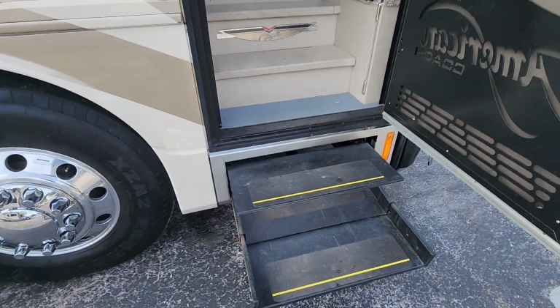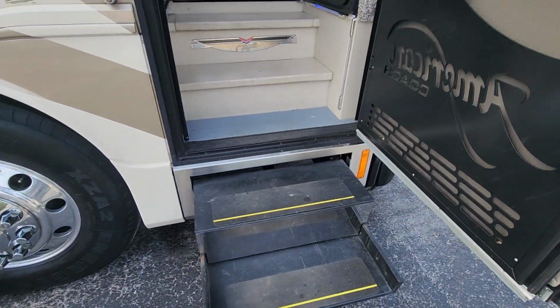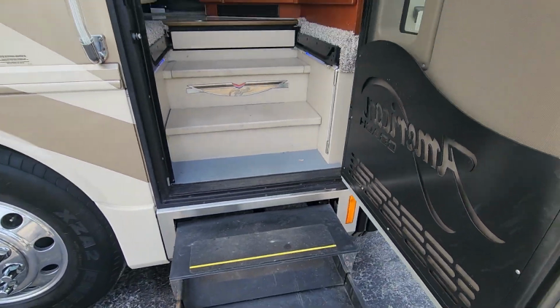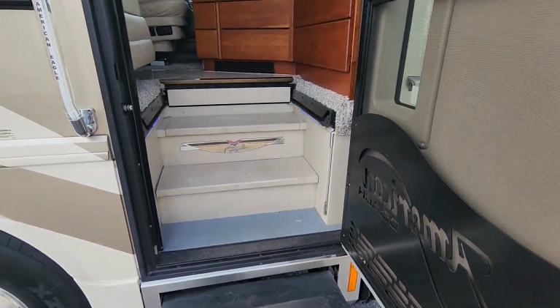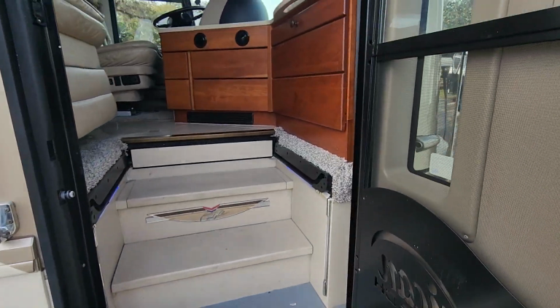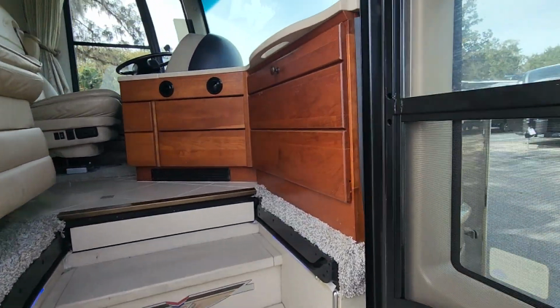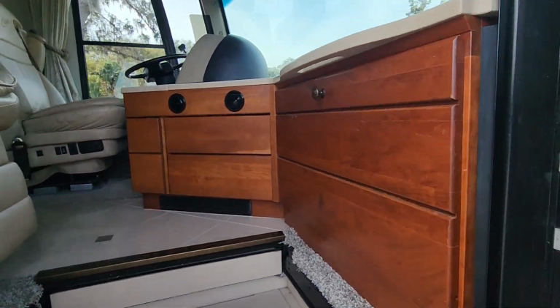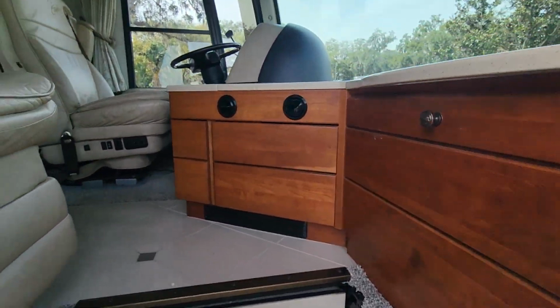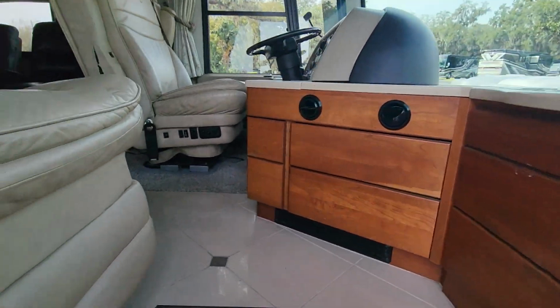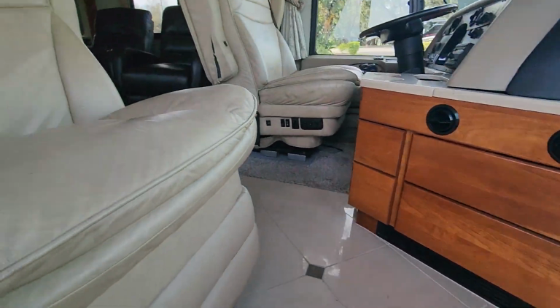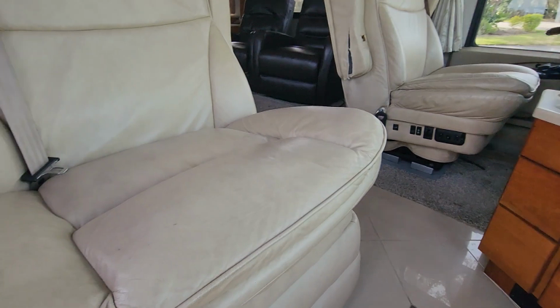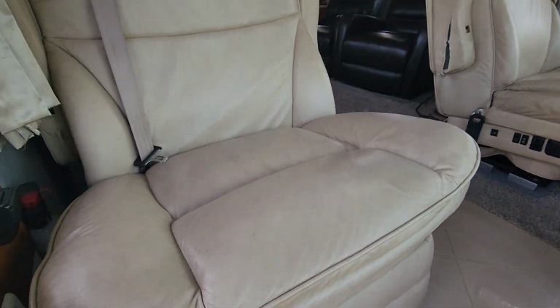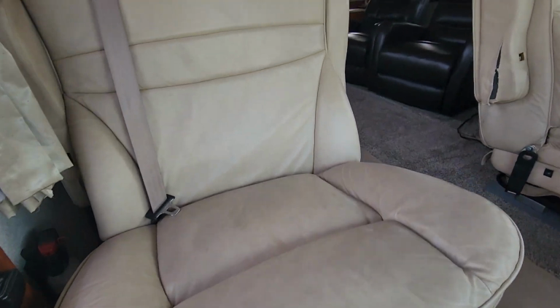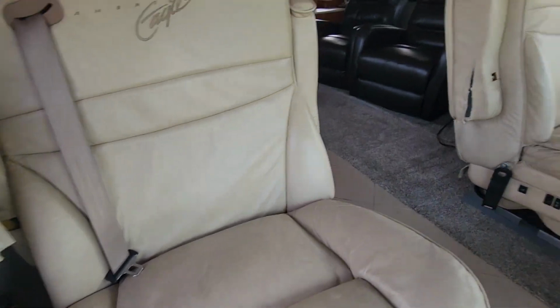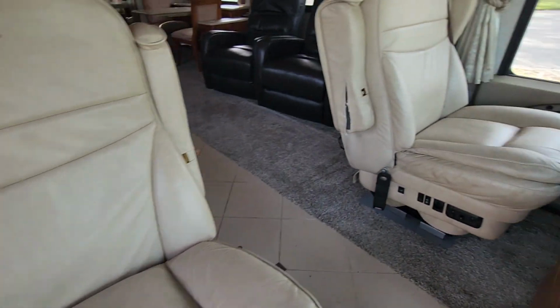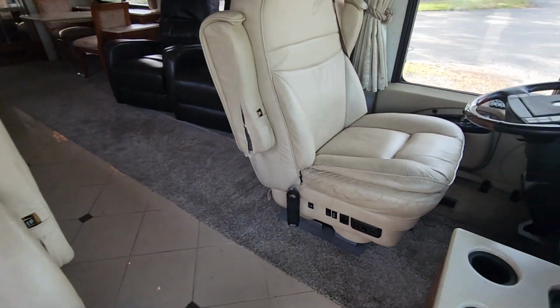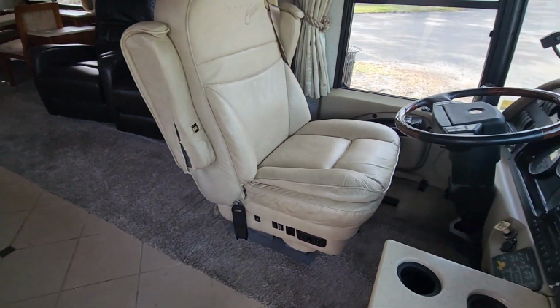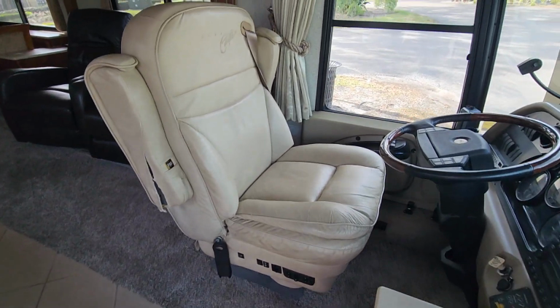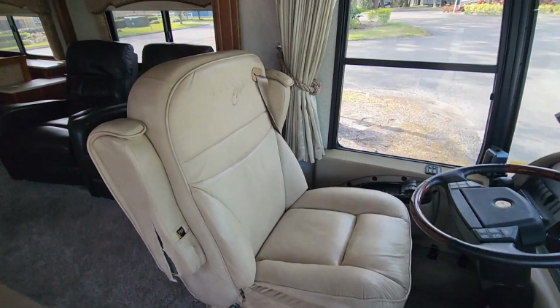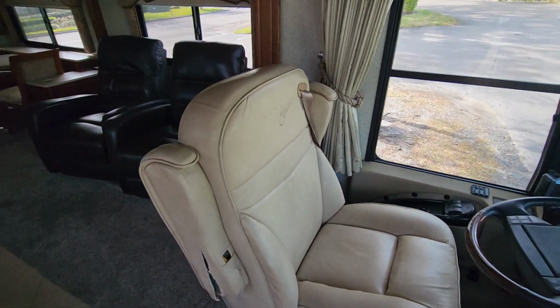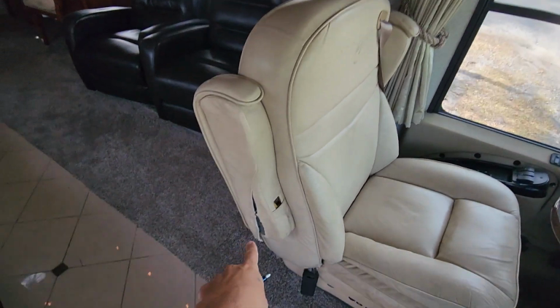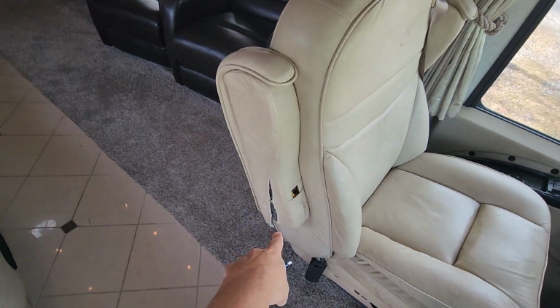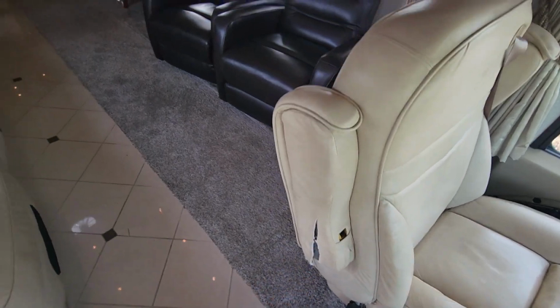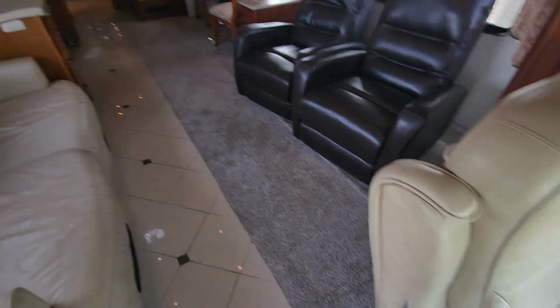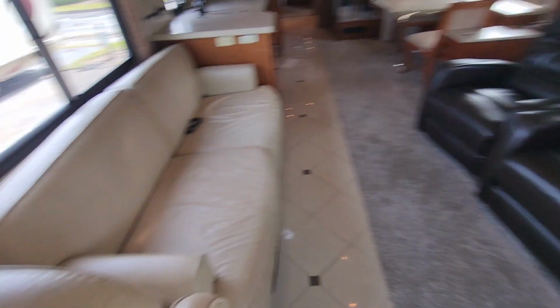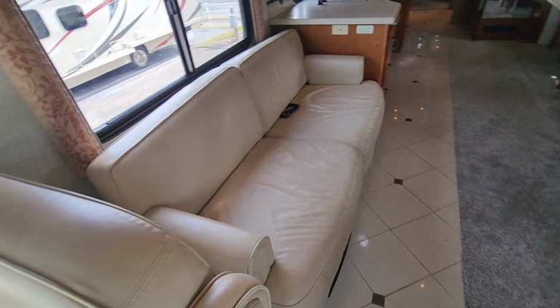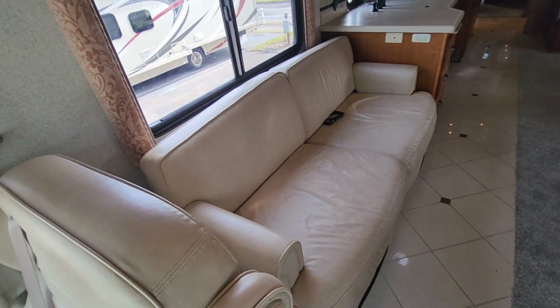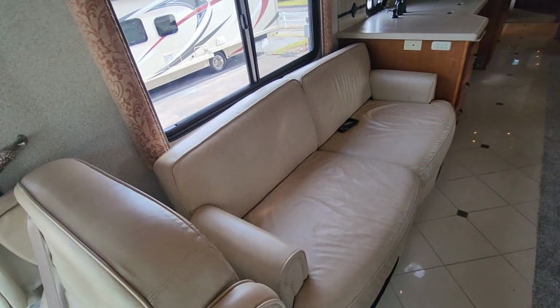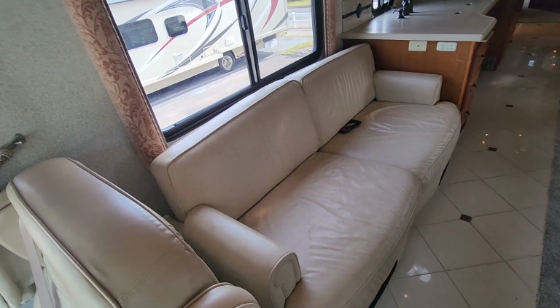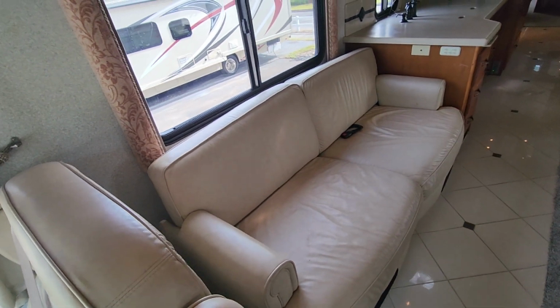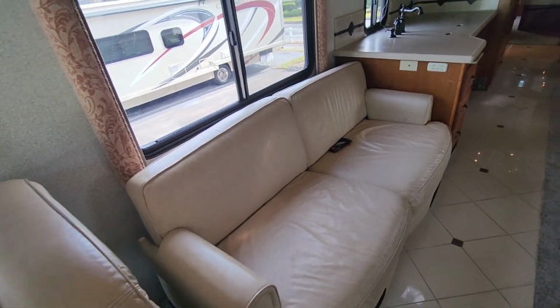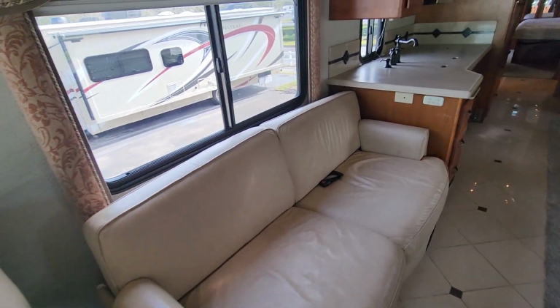We're going to step up inside. Here's the cabin area as you walk in. Here's the chairs — there's a close-up of the chairs. There is a little flaw right there. Chairs could probably use a little cleaning.